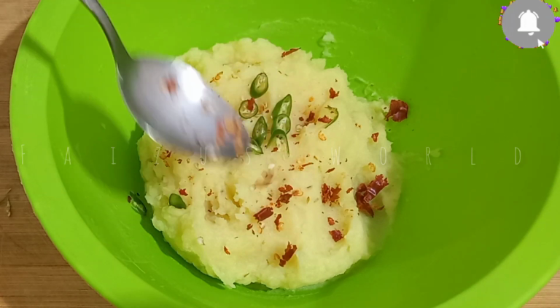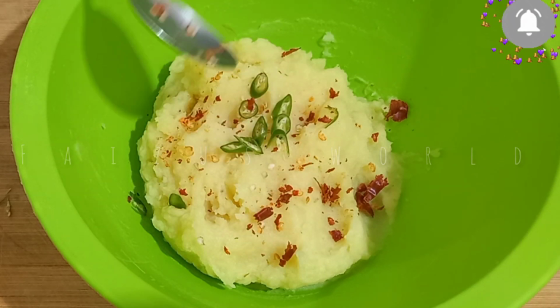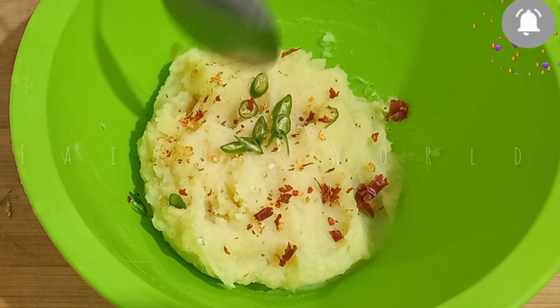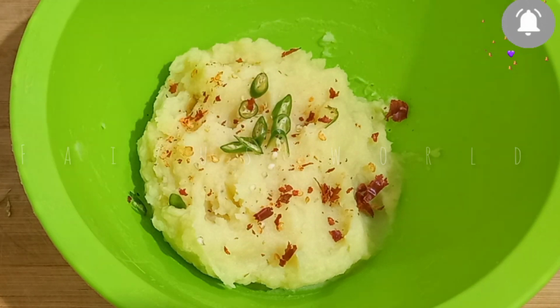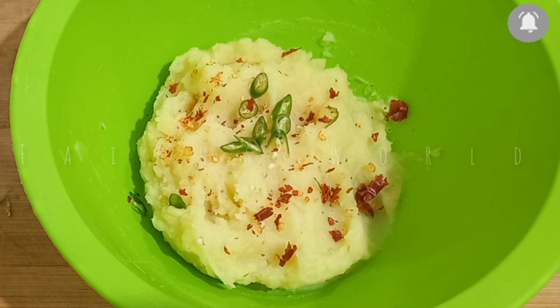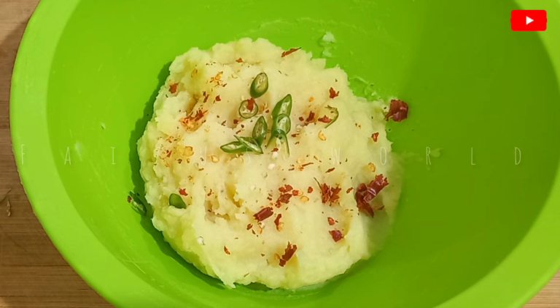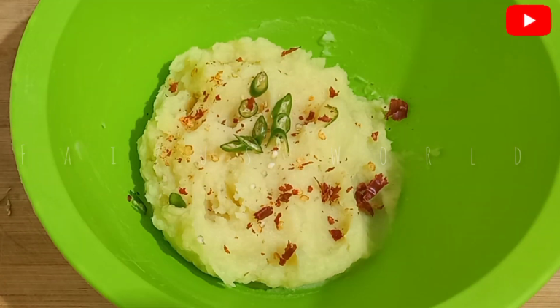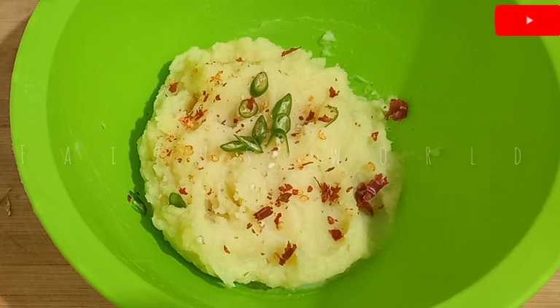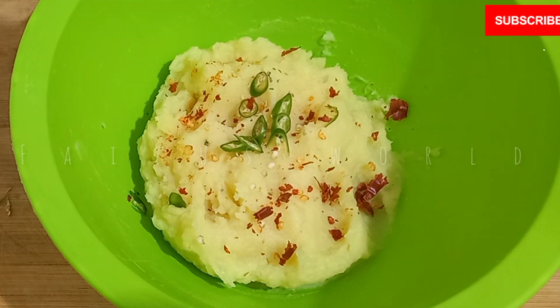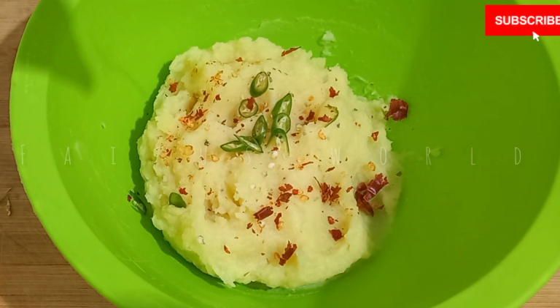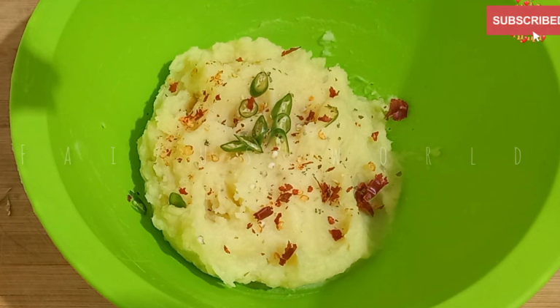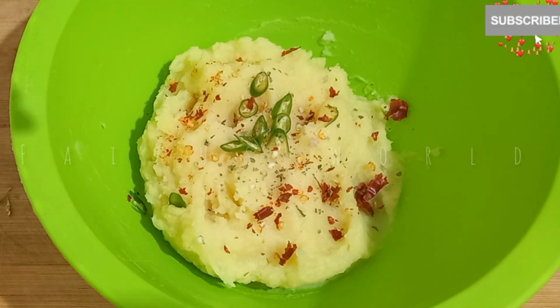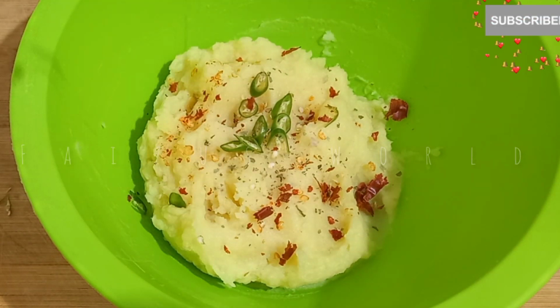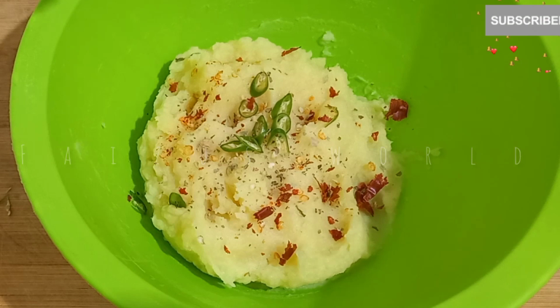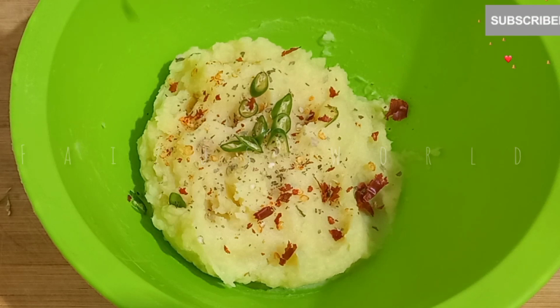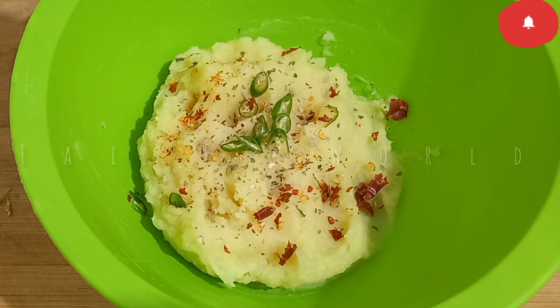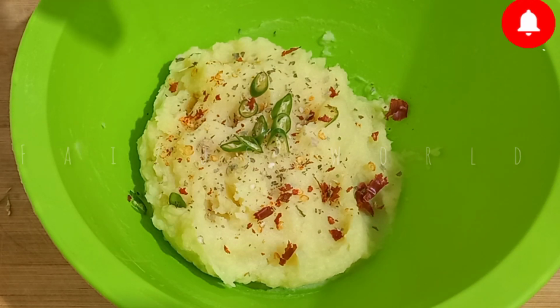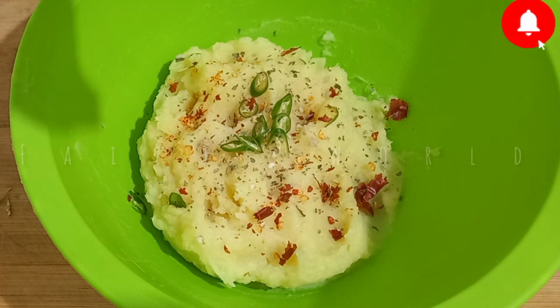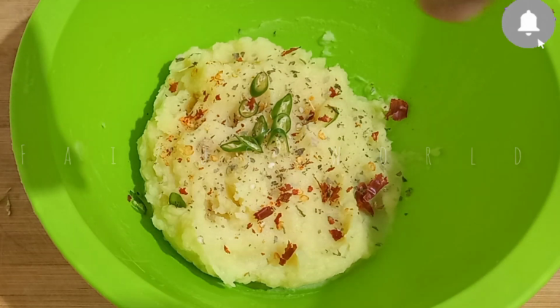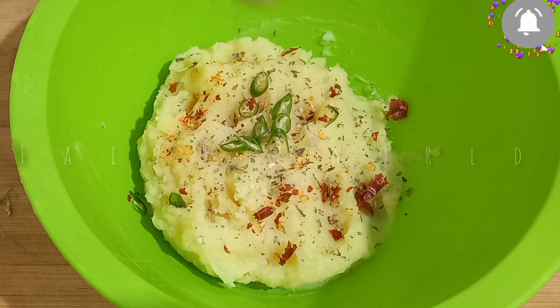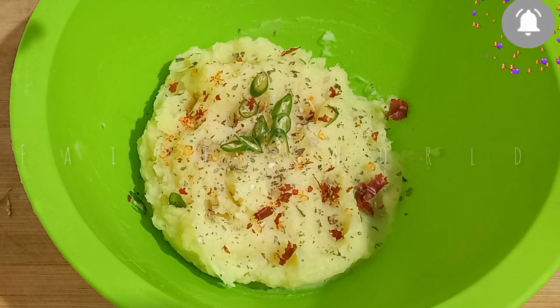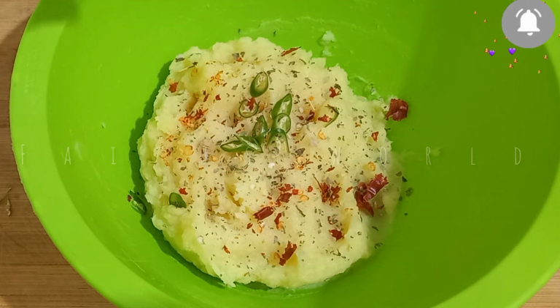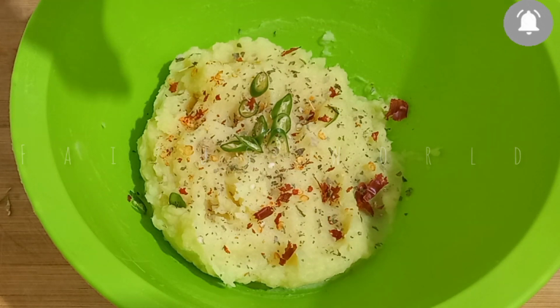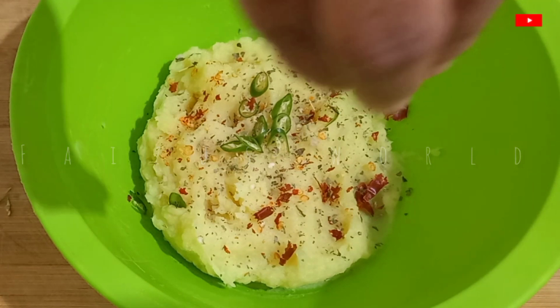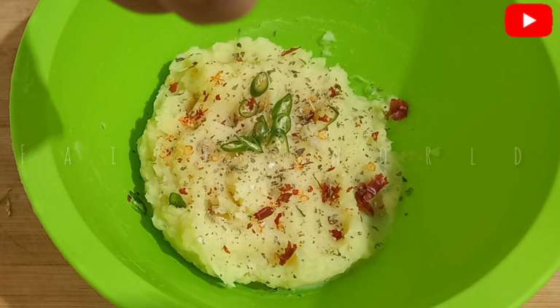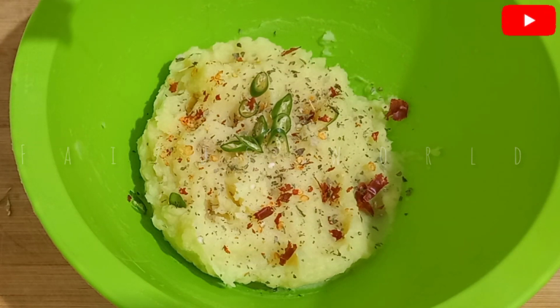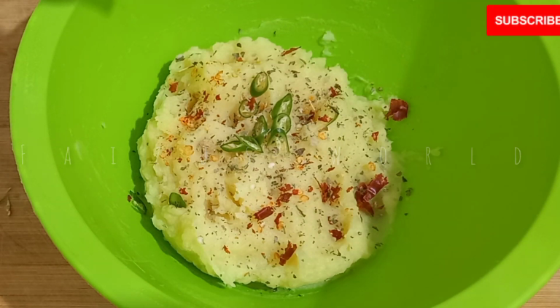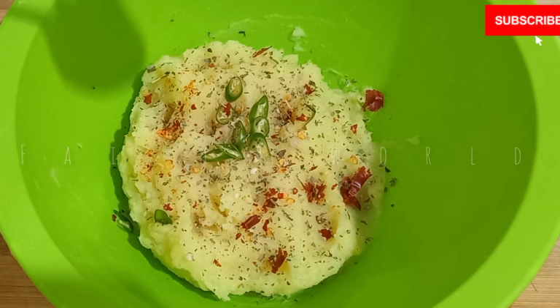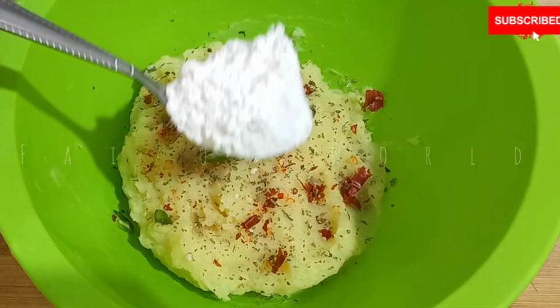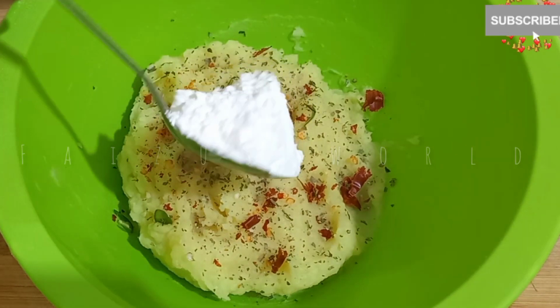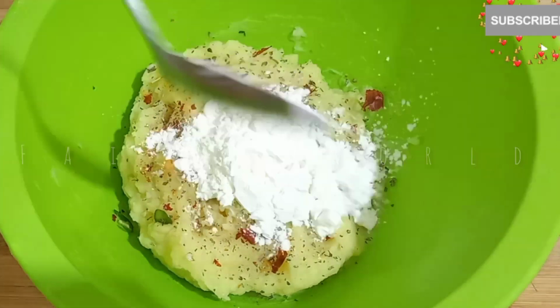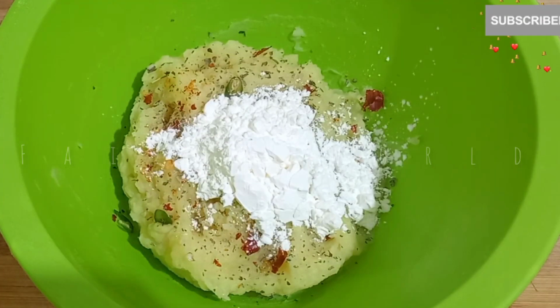I am going to mix some more water and the second one. We will mix more water poudre.